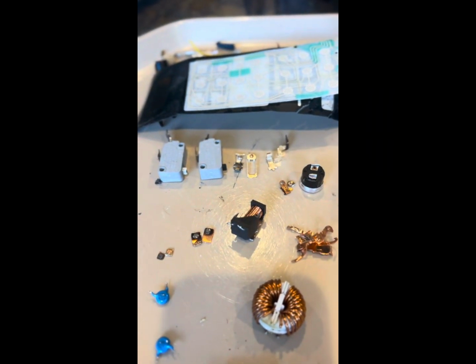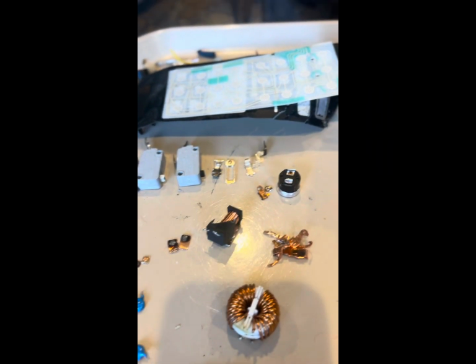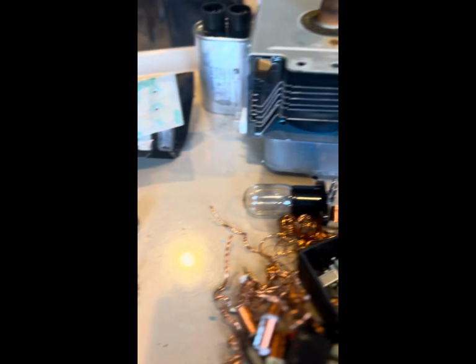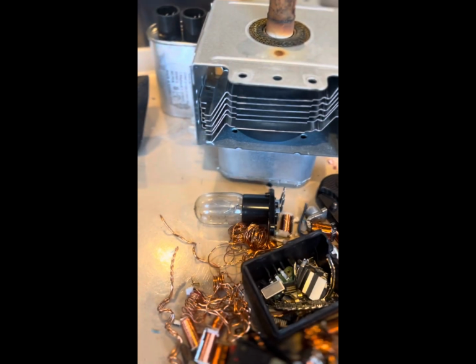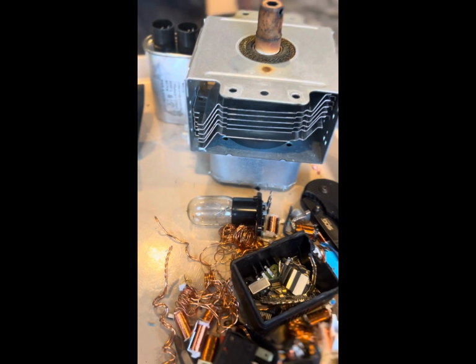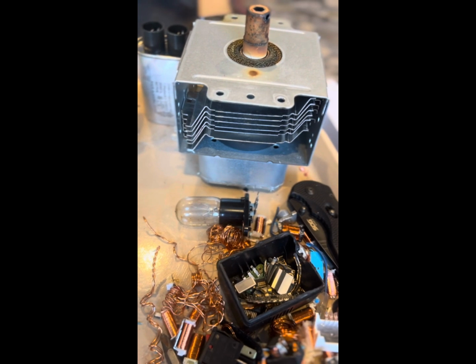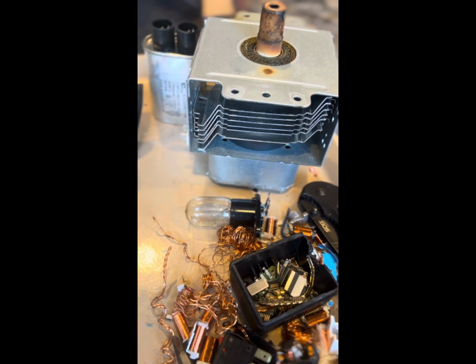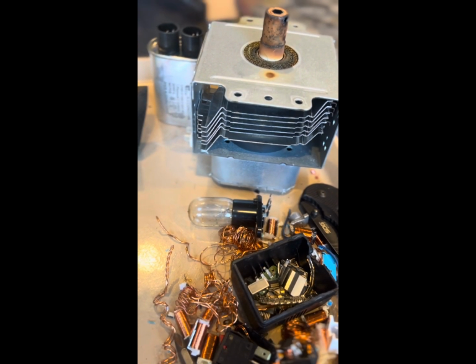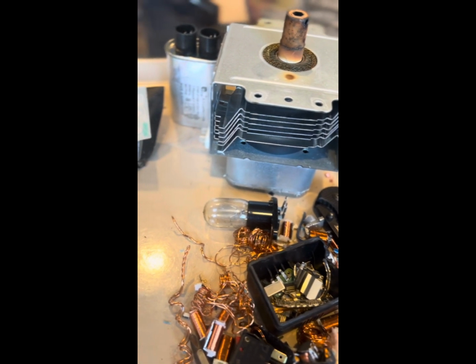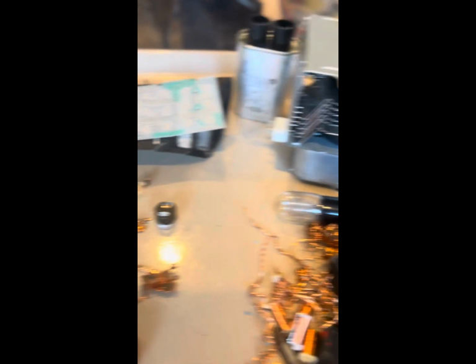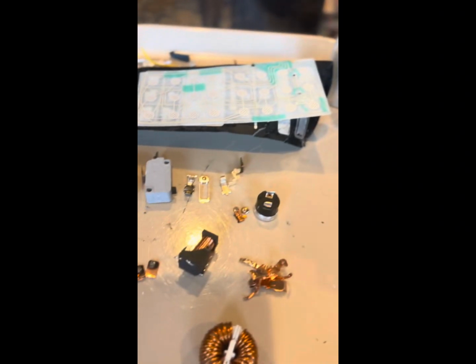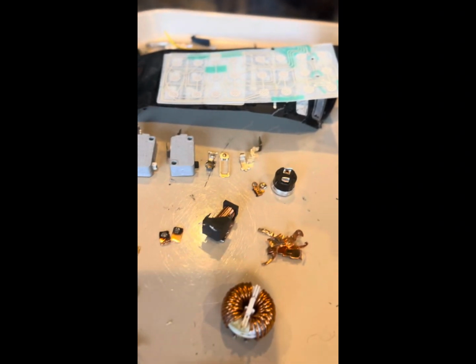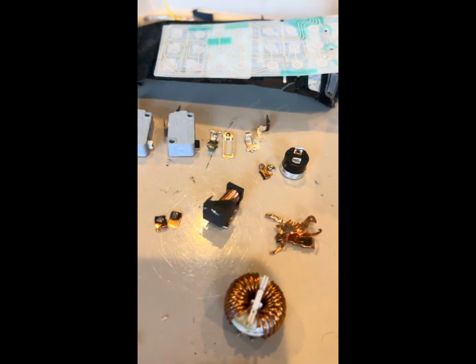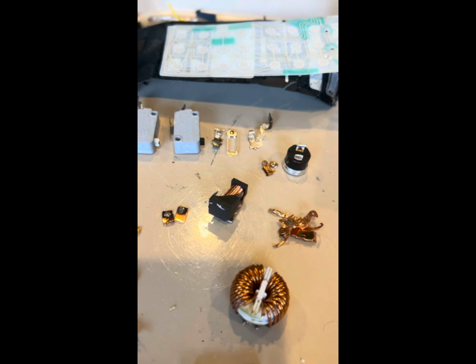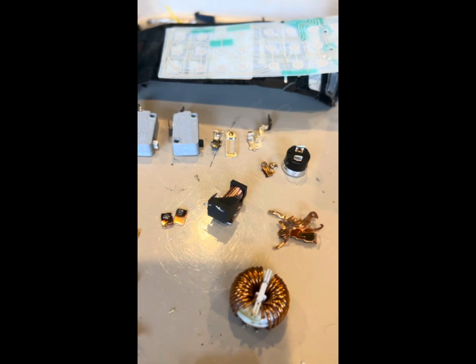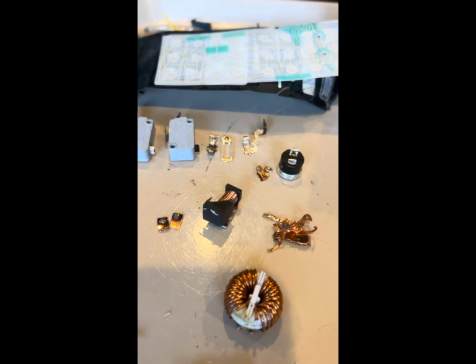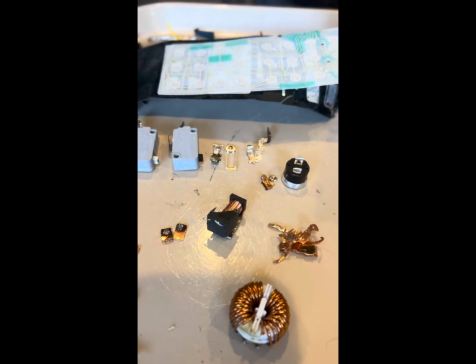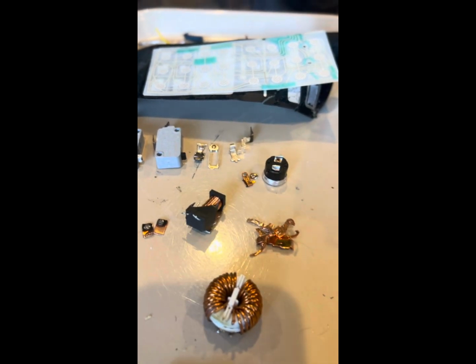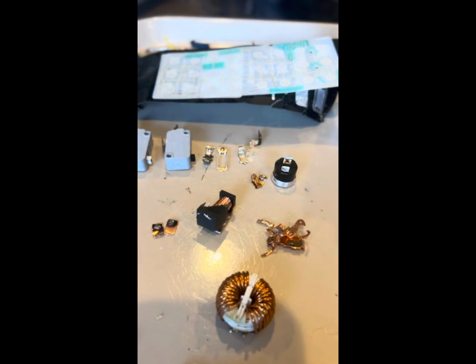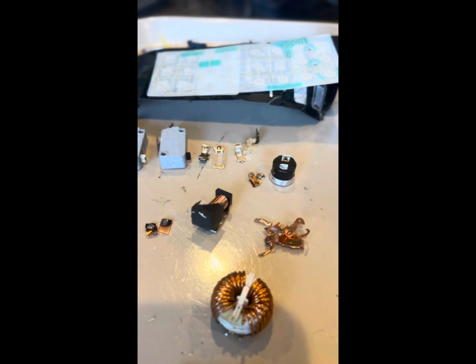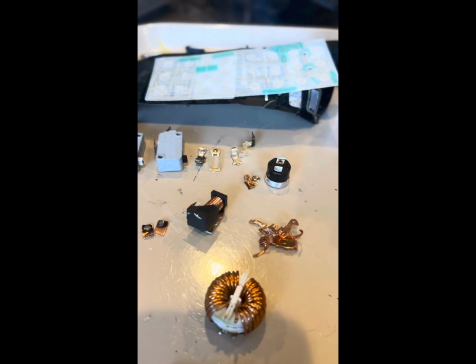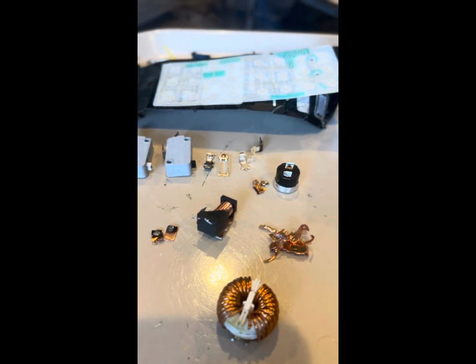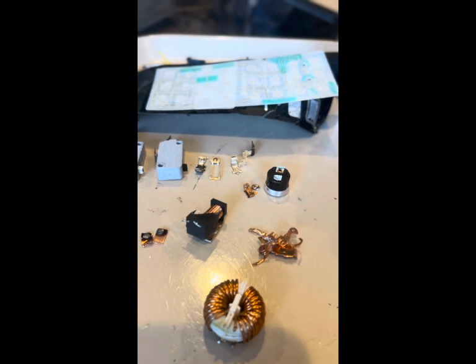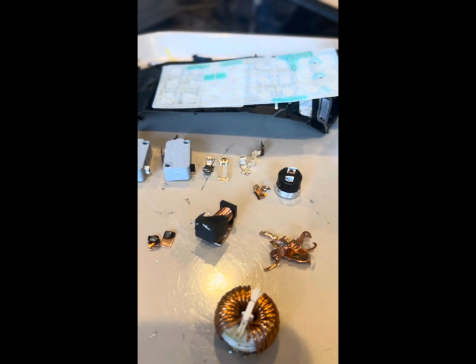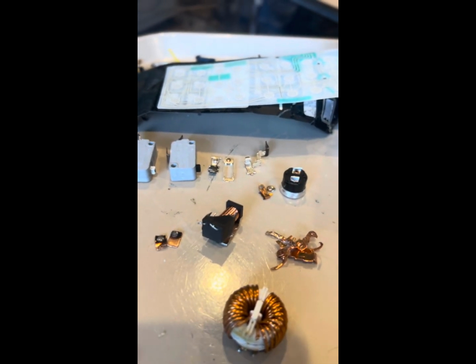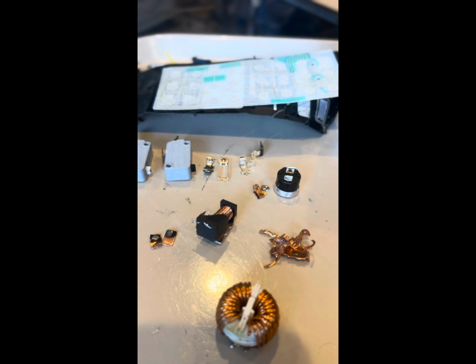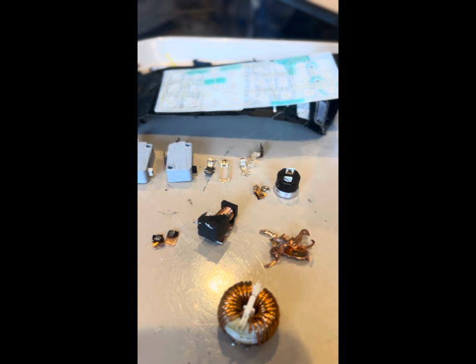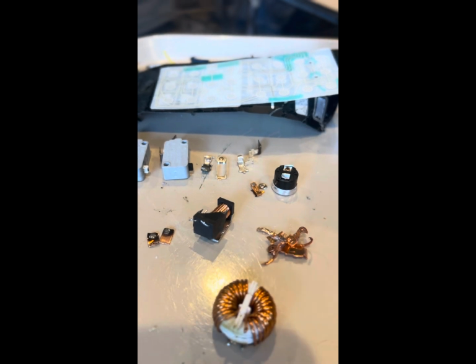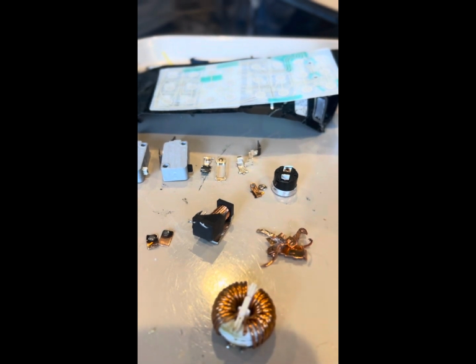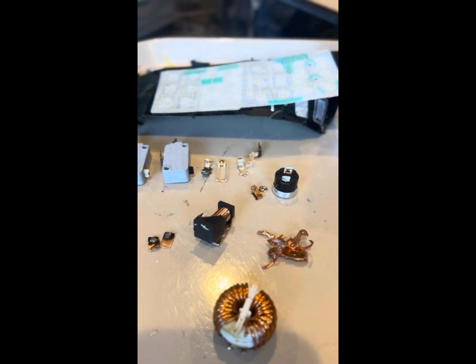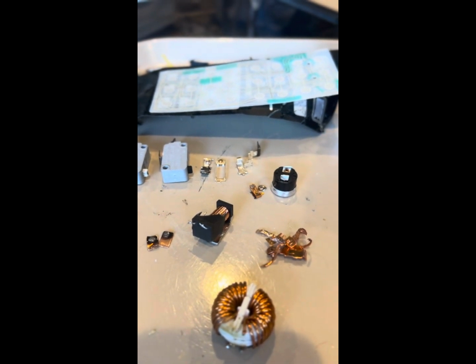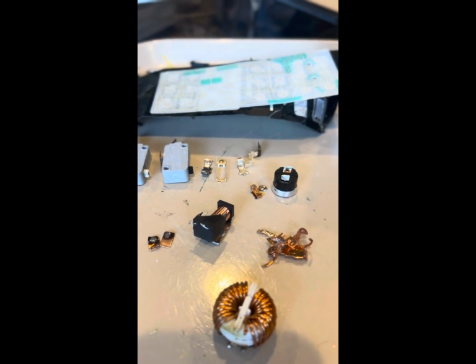That's it. And that magnetron there — I'm not real excited about that. The transformer had aluminum windings, so this was kind of blah. I don't know if it was worth the time, but I got some copper out of it.